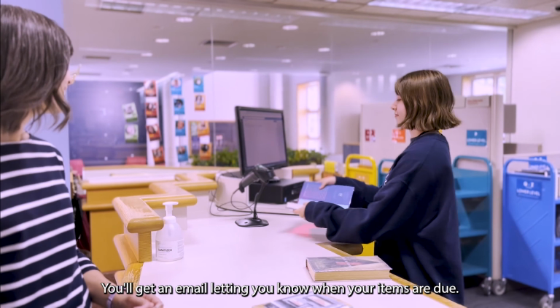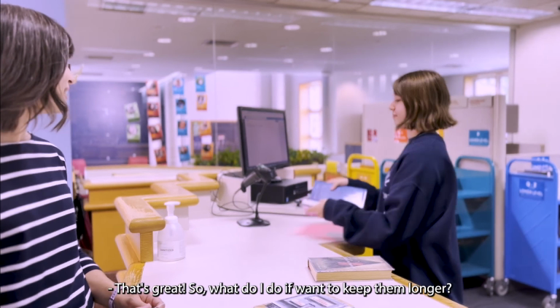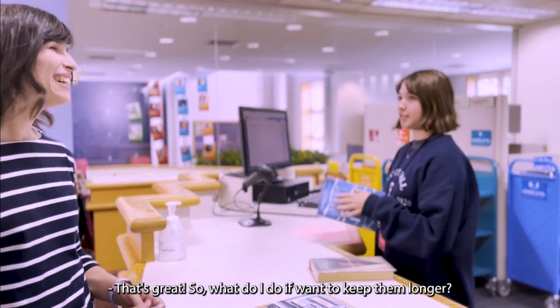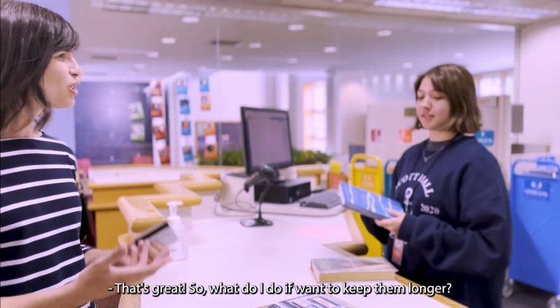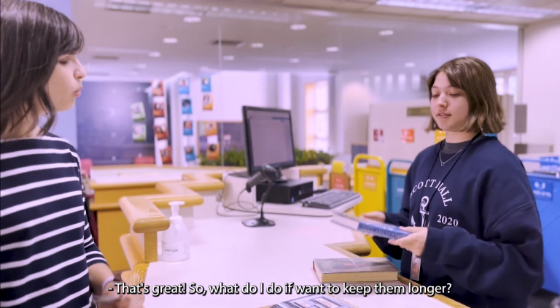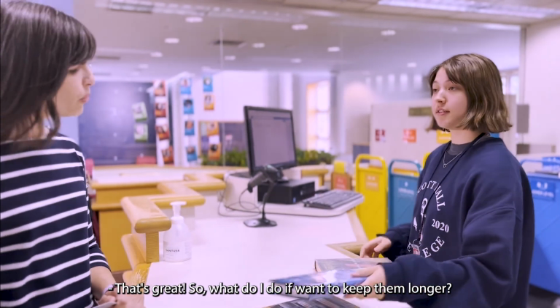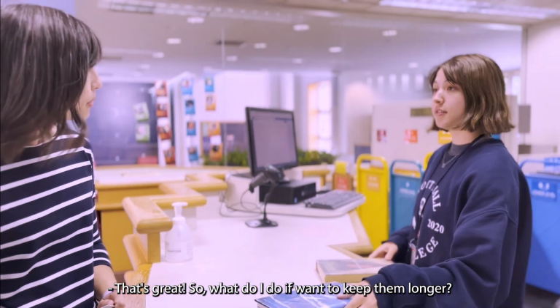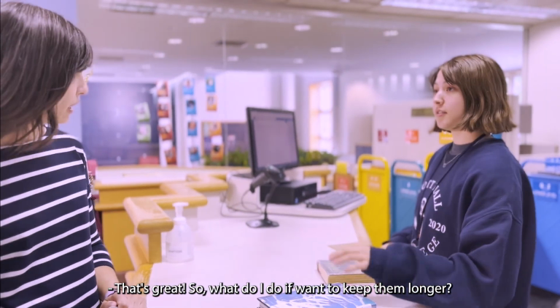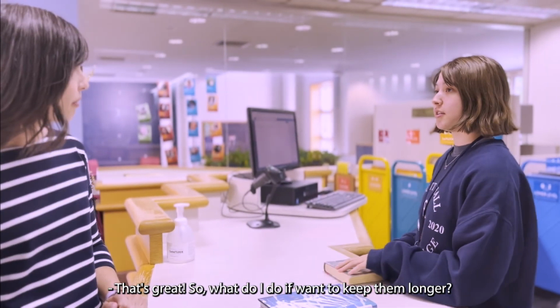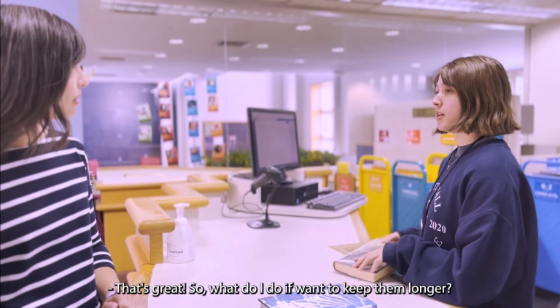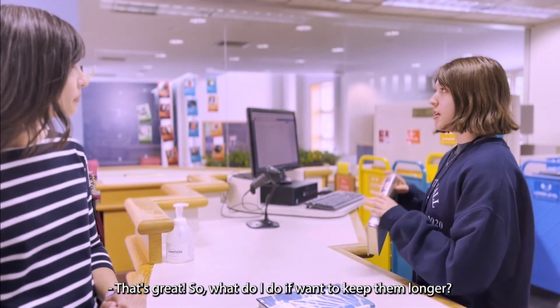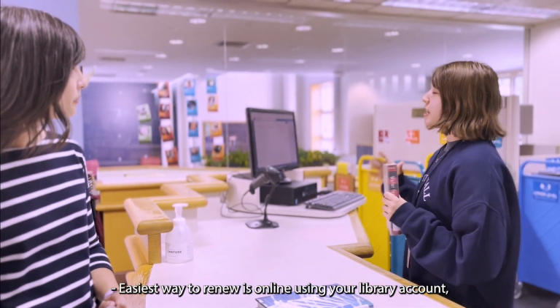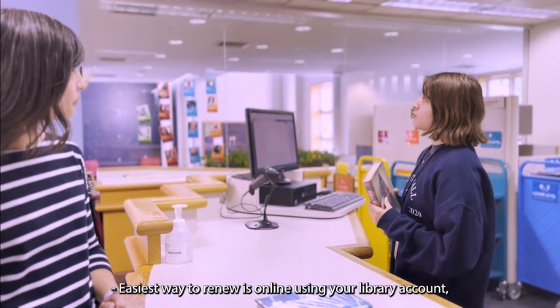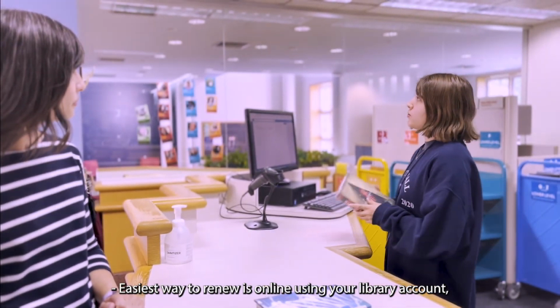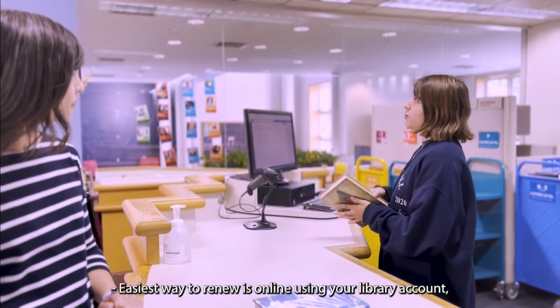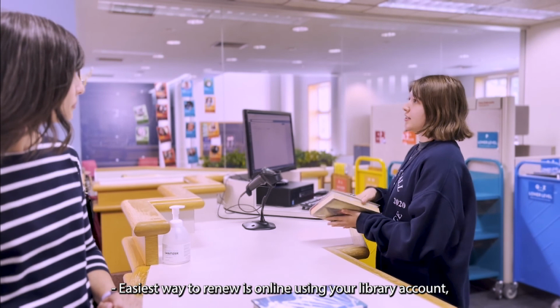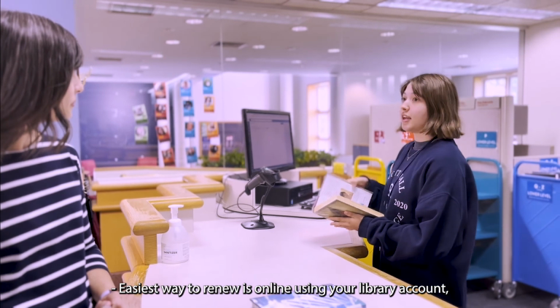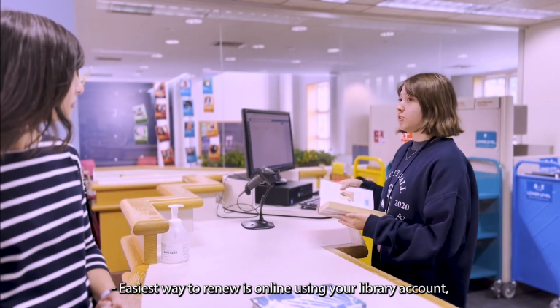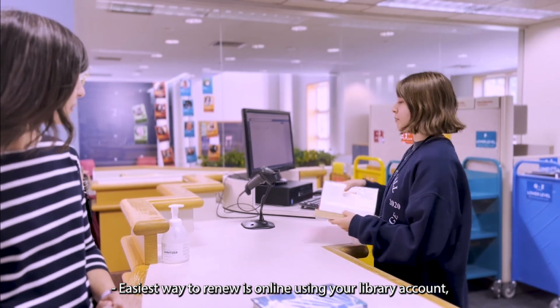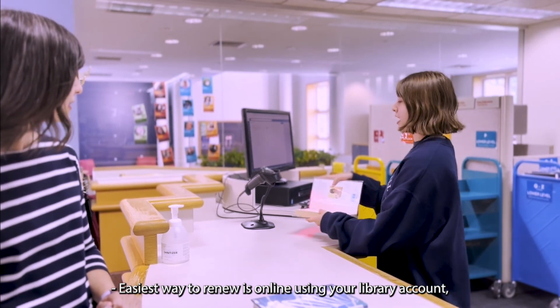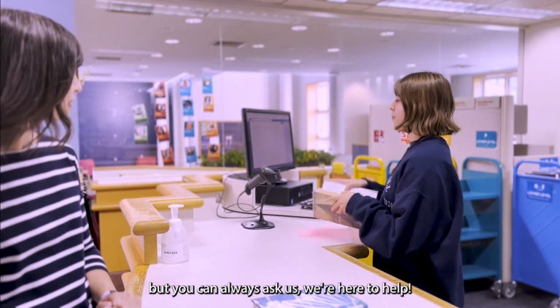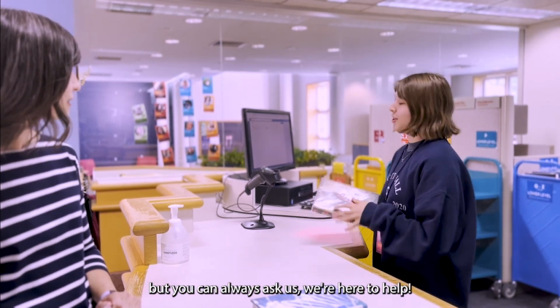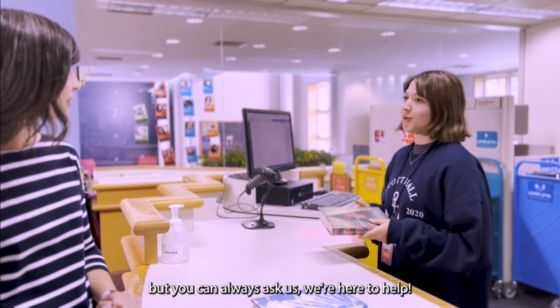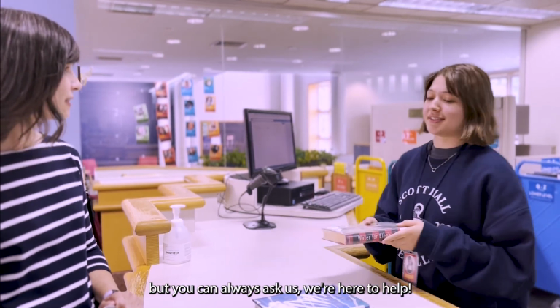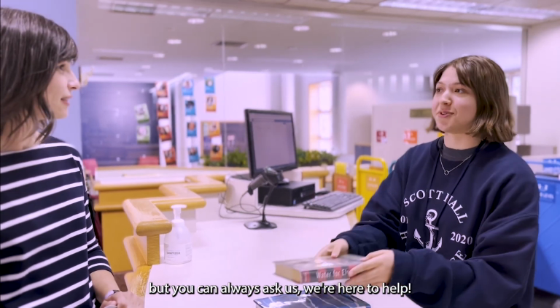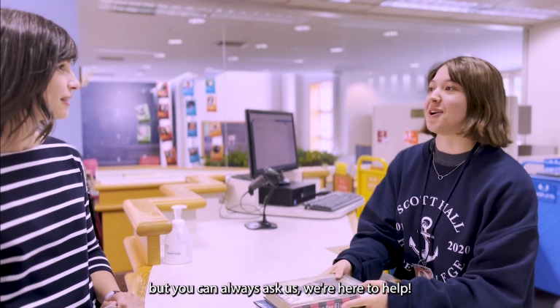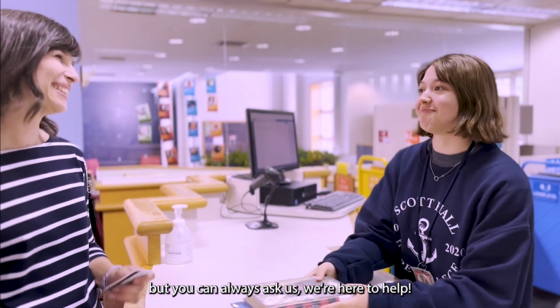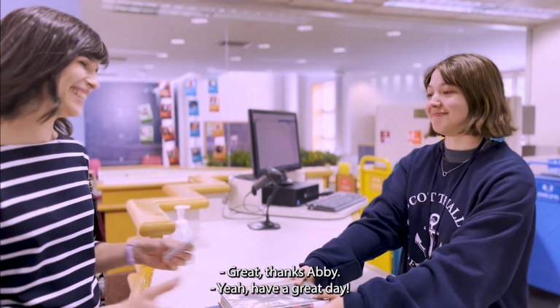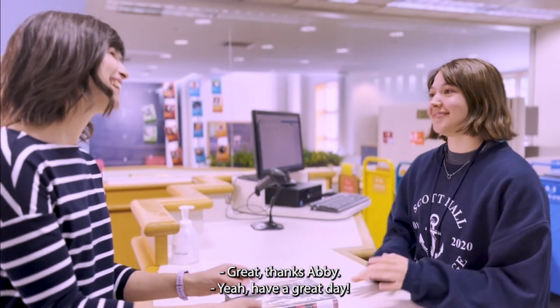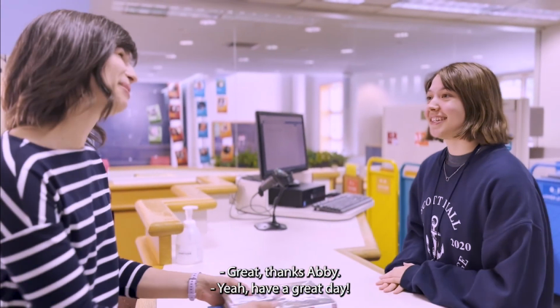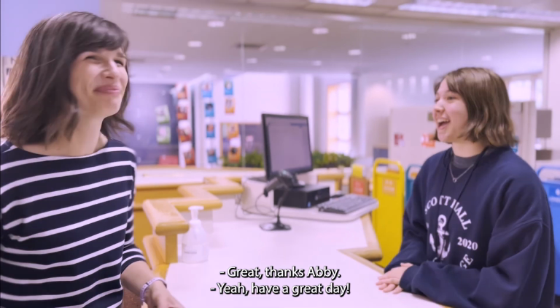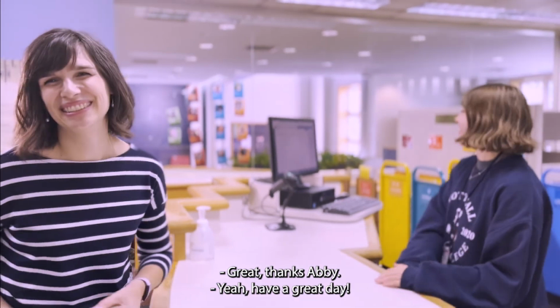That's great. So what do I do if I want to keep them longer? The easiest way to renew is online using your library account, but you can always ask us. We're here to help. Great, thanks Abby. Have a great day.